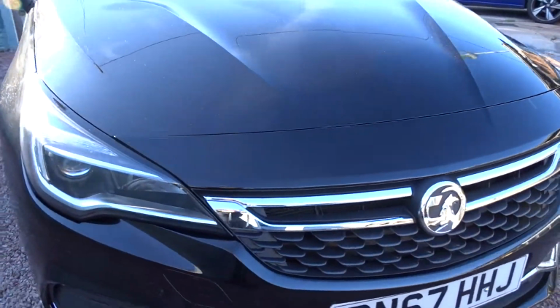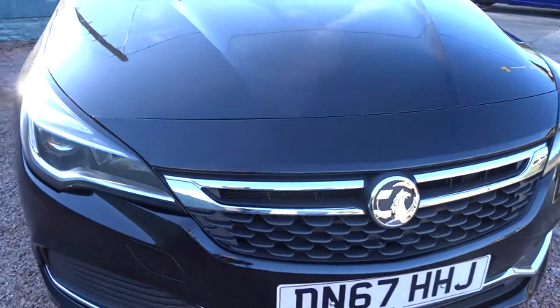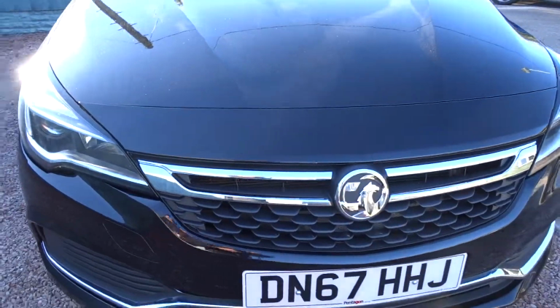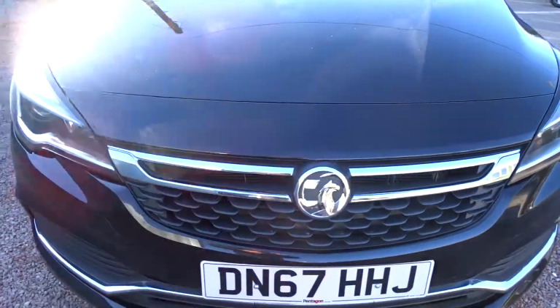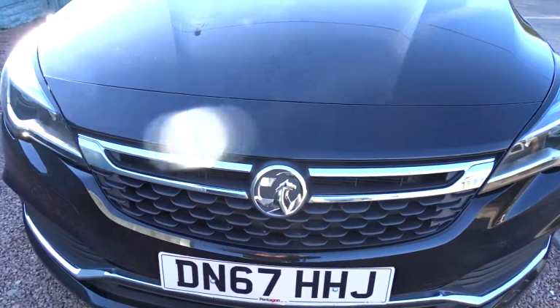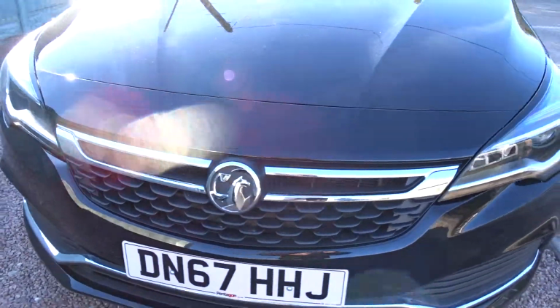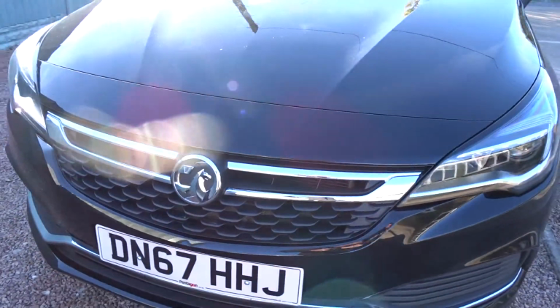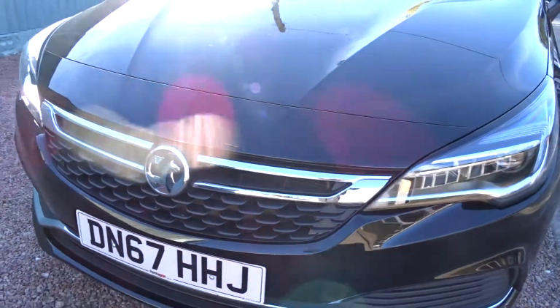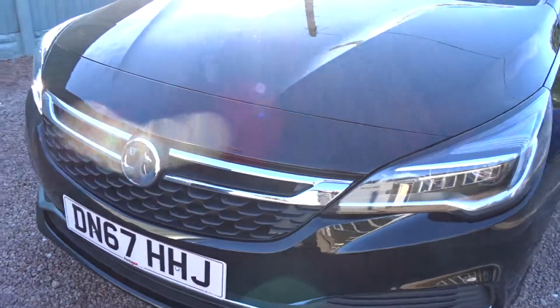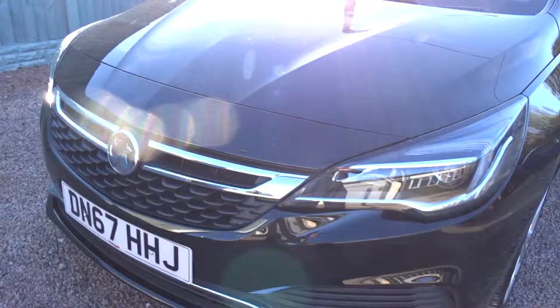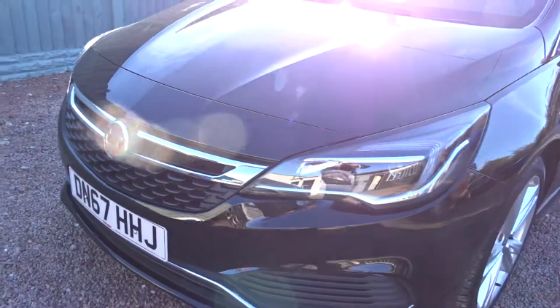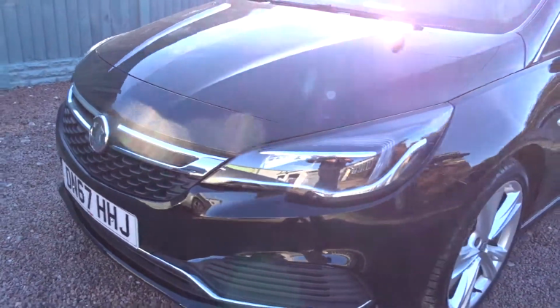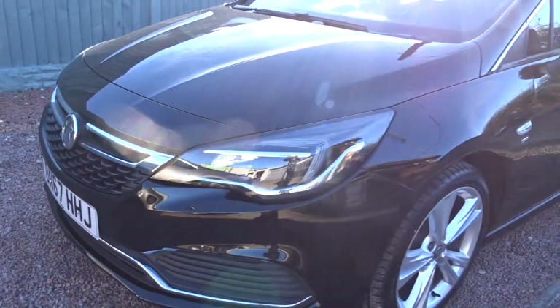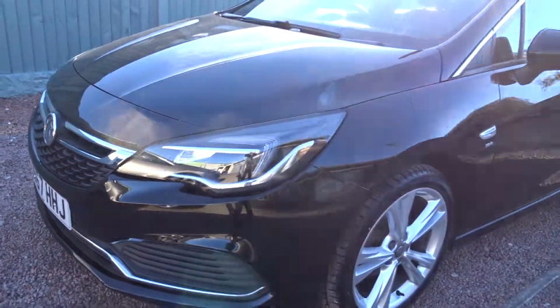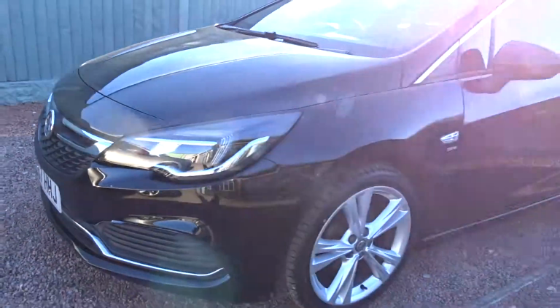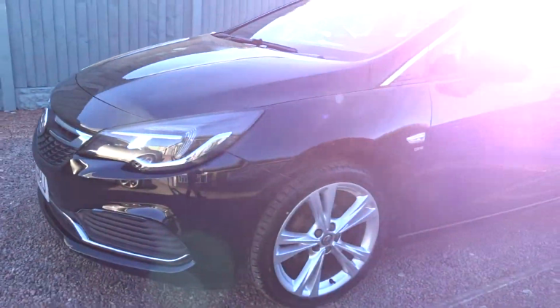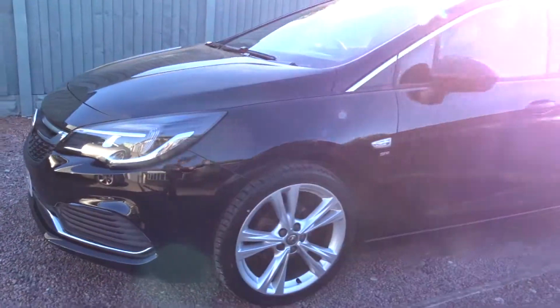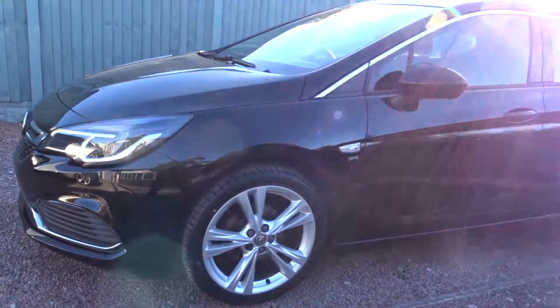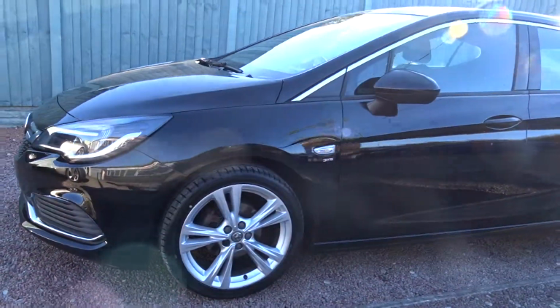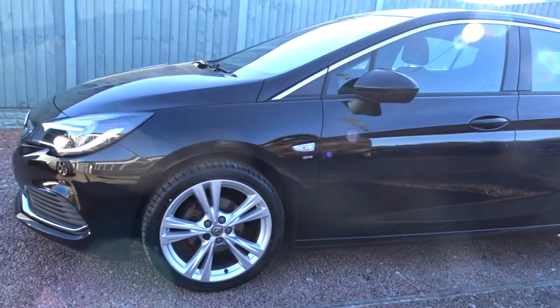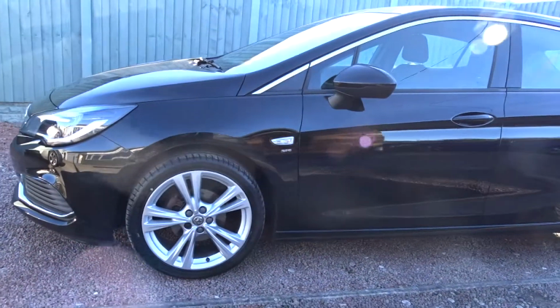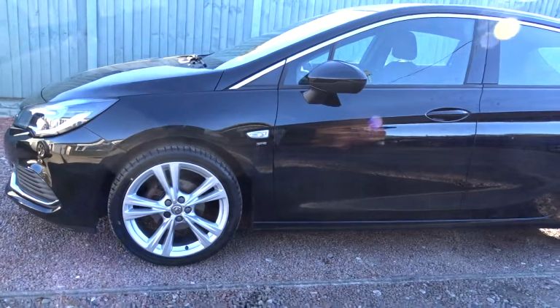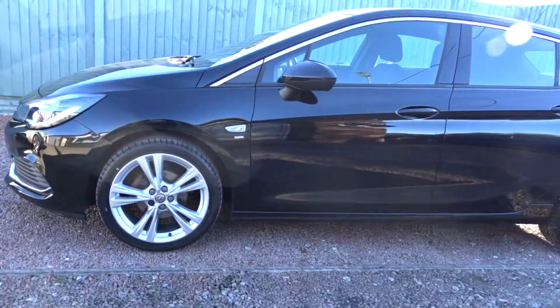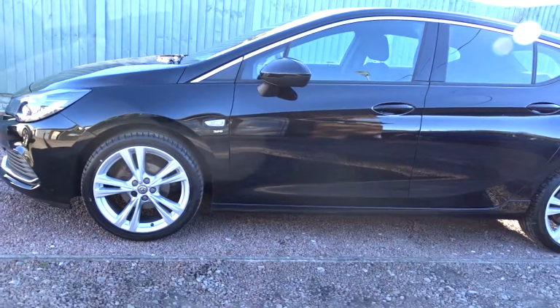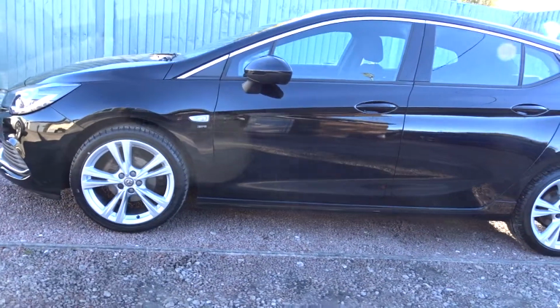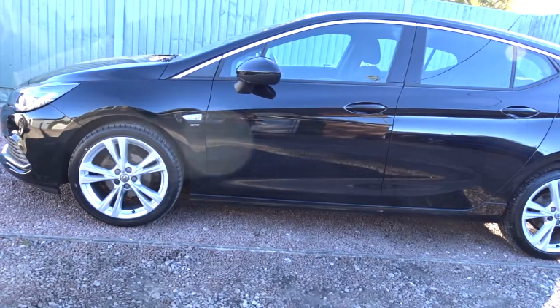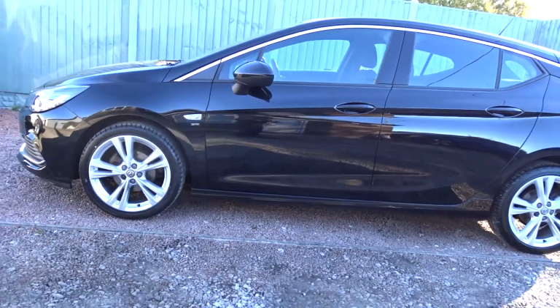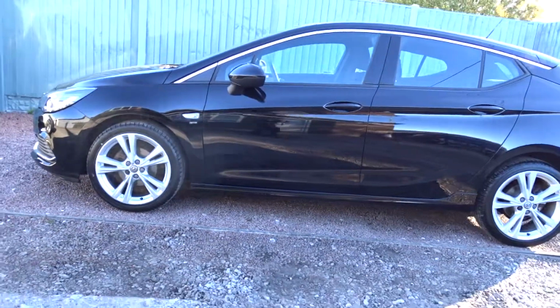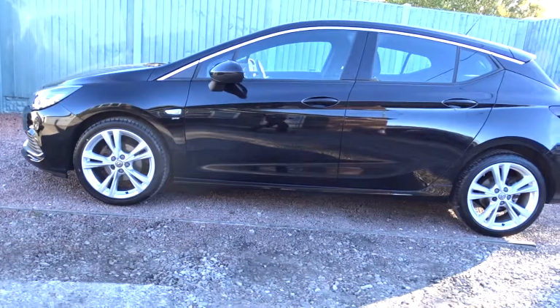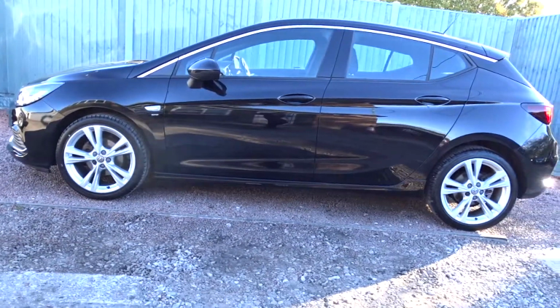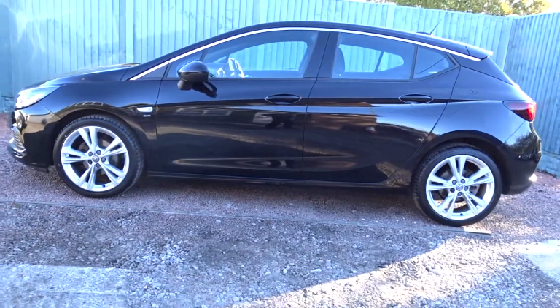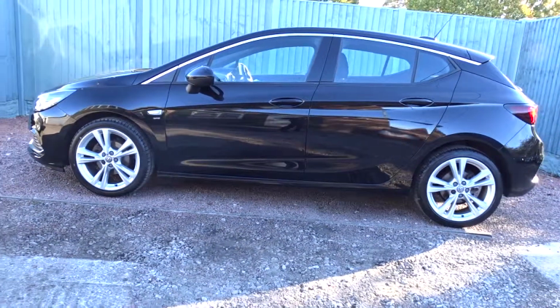The car's available today at Pentagon with the remainder of the manufacturer's warranty. For more information, please contact the sales team — they'd be more than happy to arrange a viewing or test drive at your convenience. Thank you very much for watching and hopefully see you soon at Pentagon.